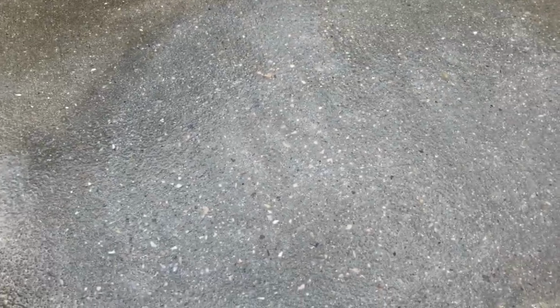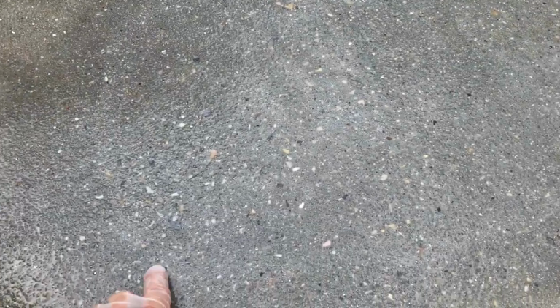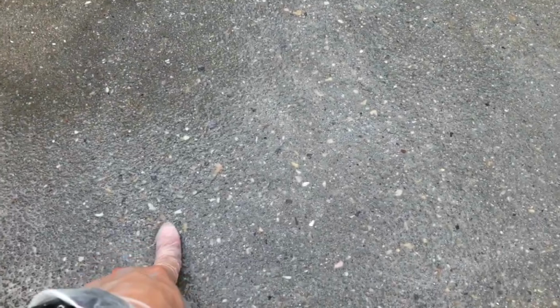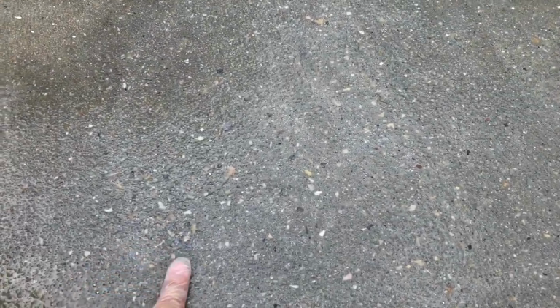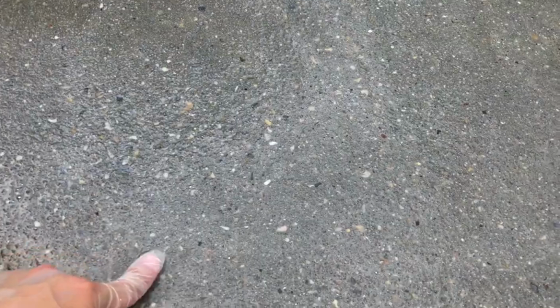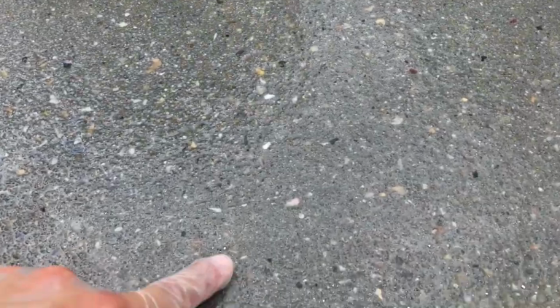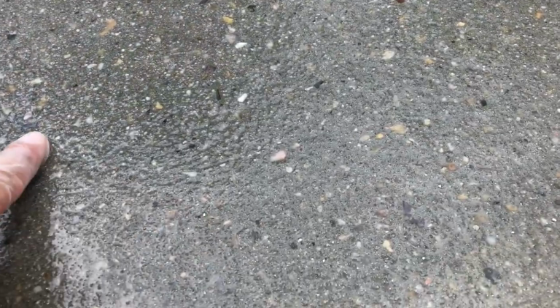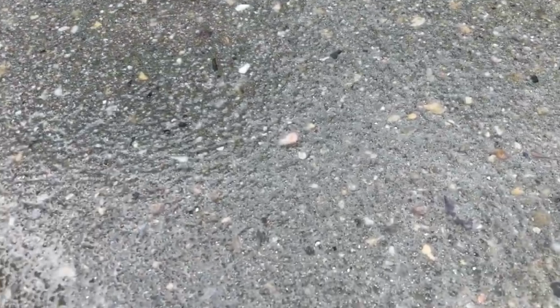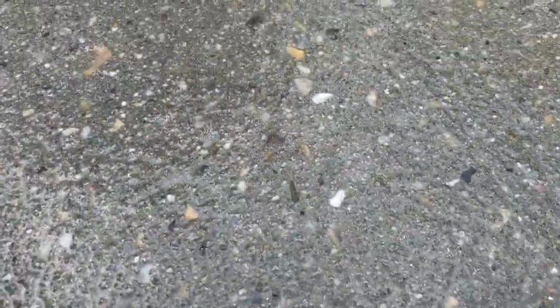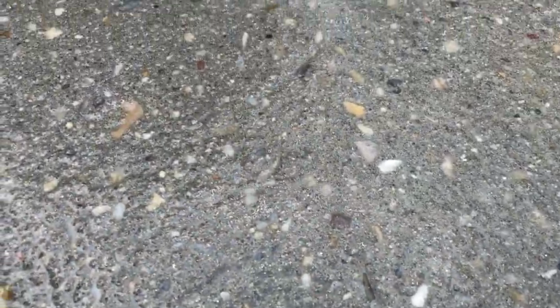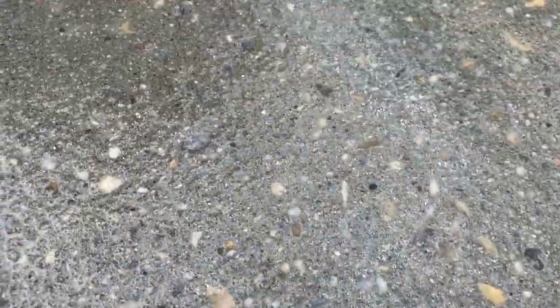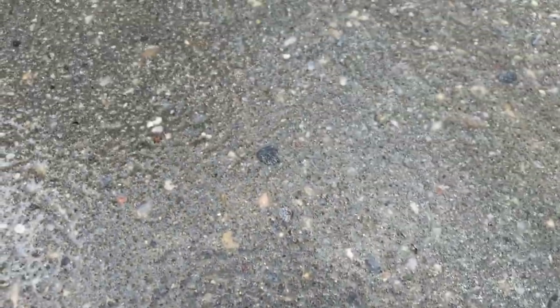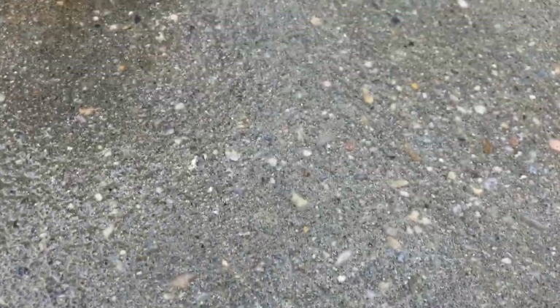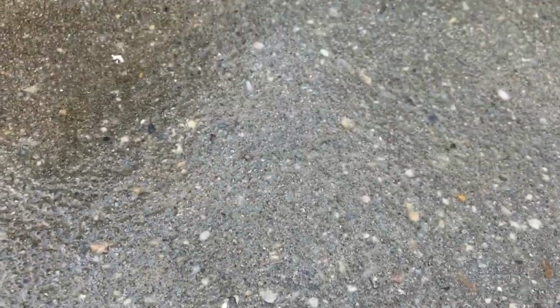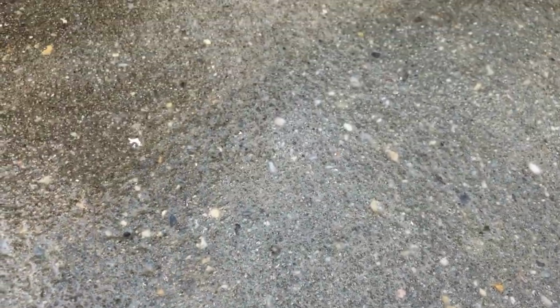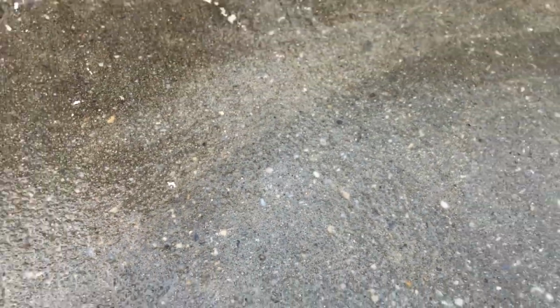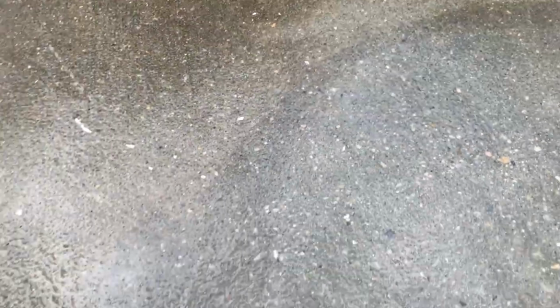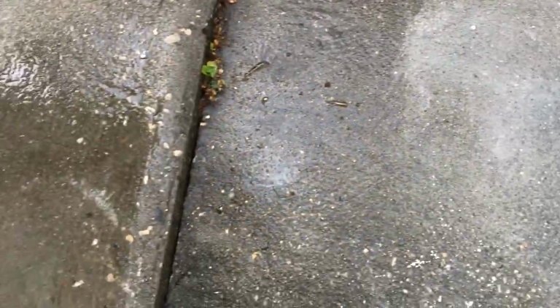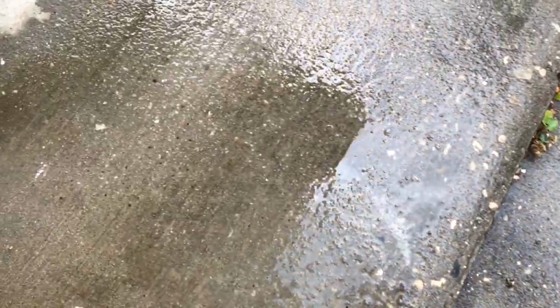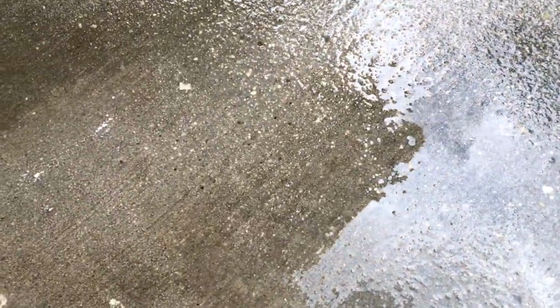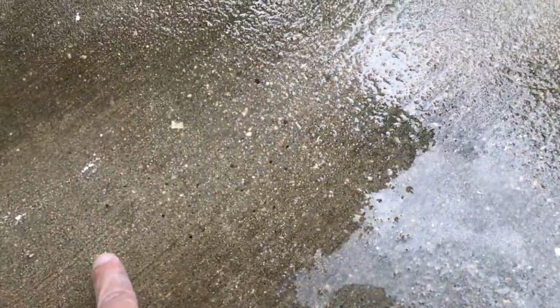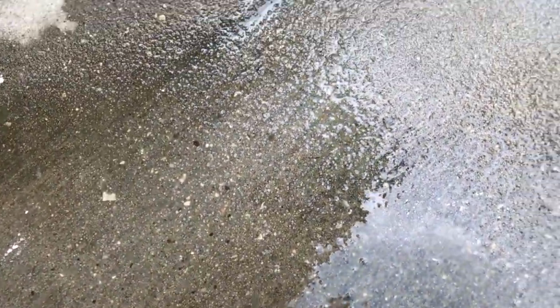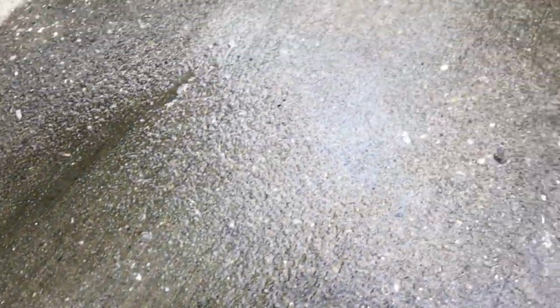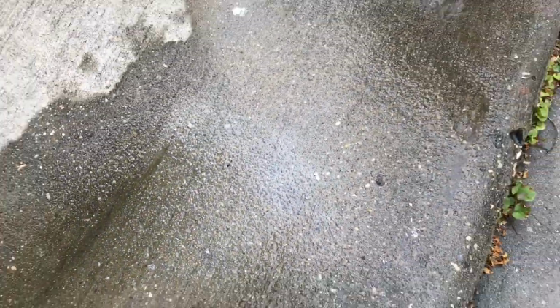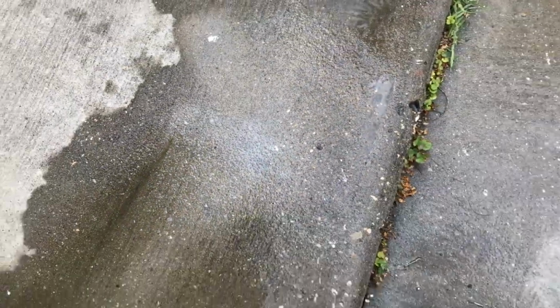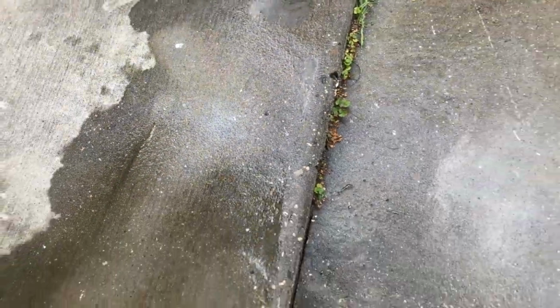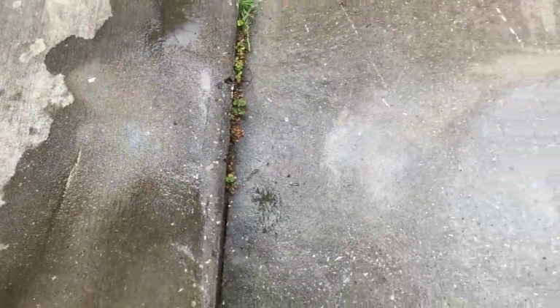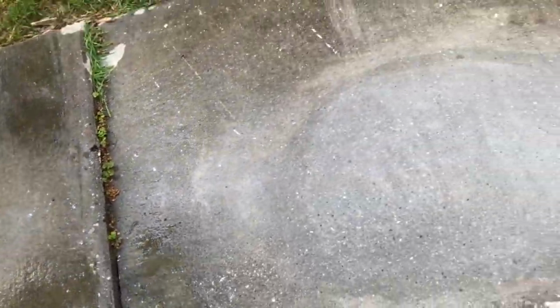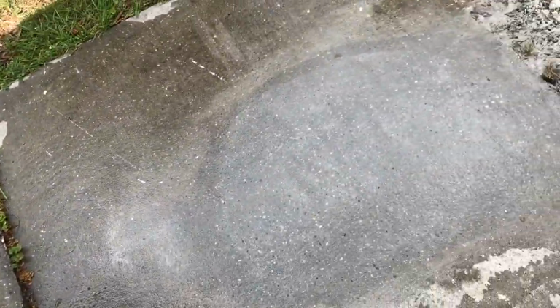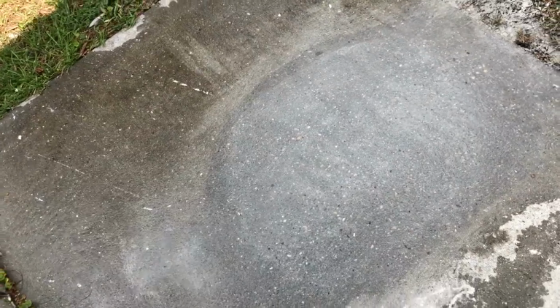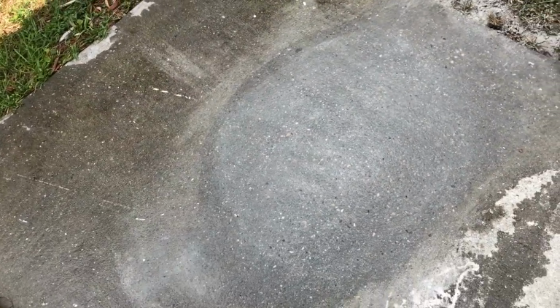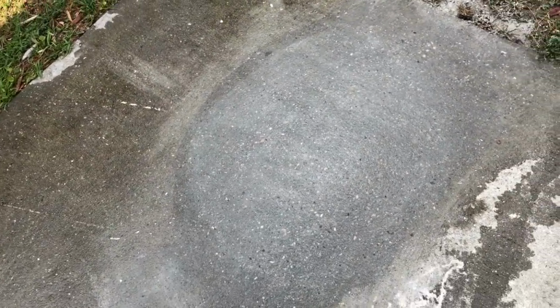After I wiped down everything with a nice rag, I went ahead and washed off the concrete and used some soapy water with the same brush, and just scraped off everything, and it looked real nice and clean. I didn't really see any remnants of any paint at all, but we'll see what it looks like whenever it dries.